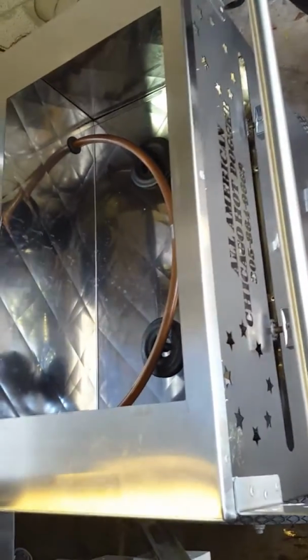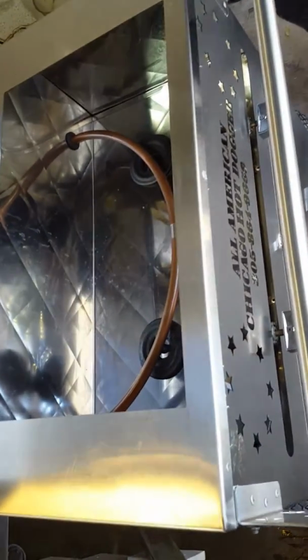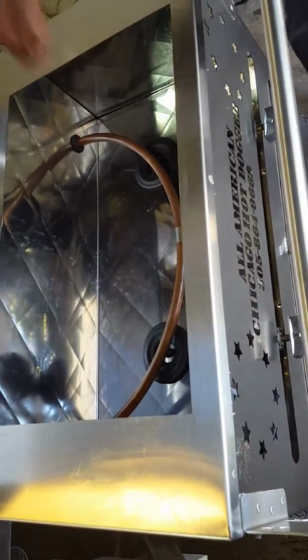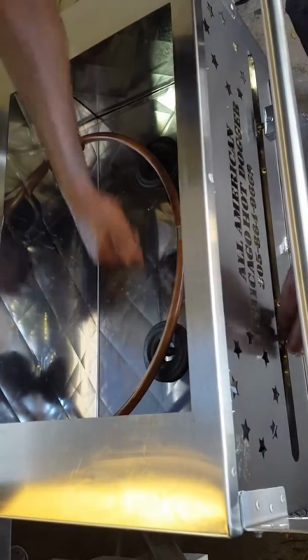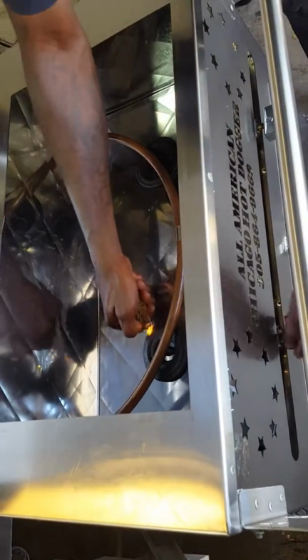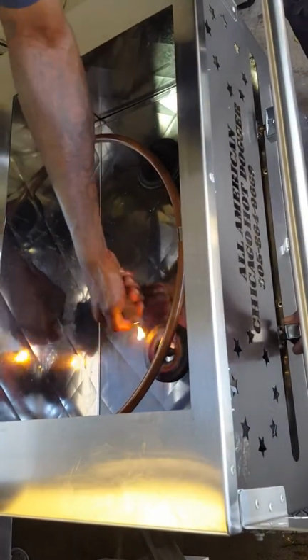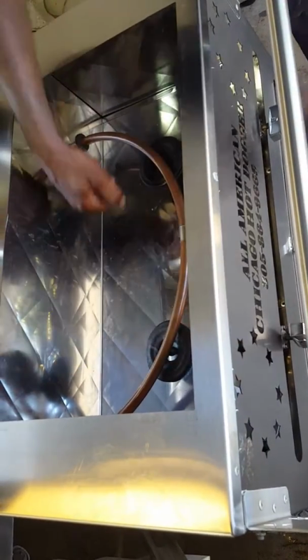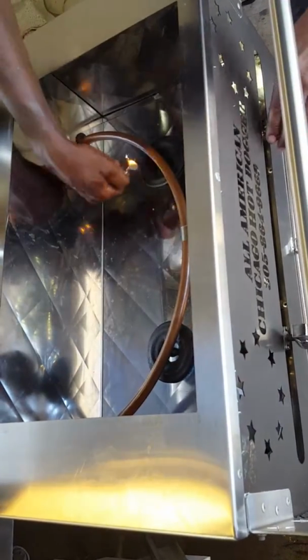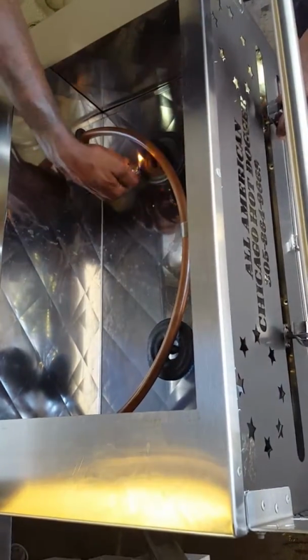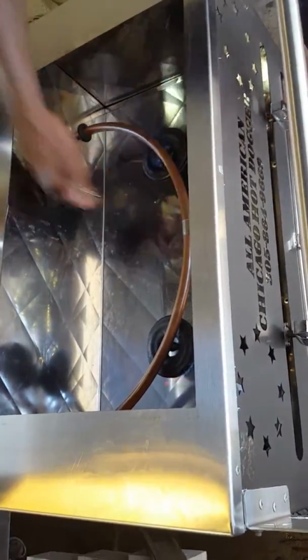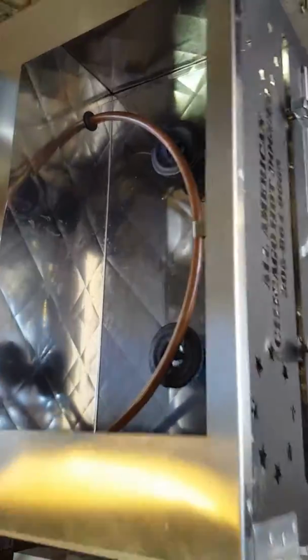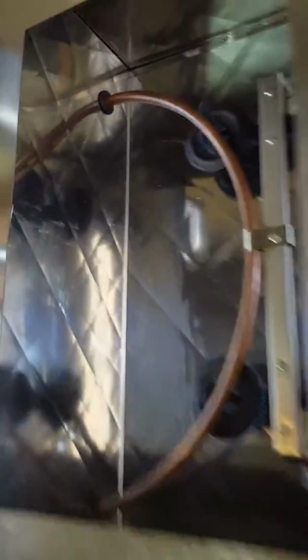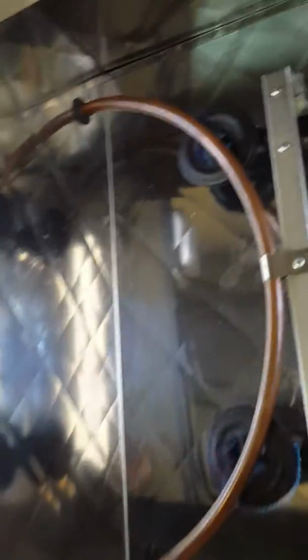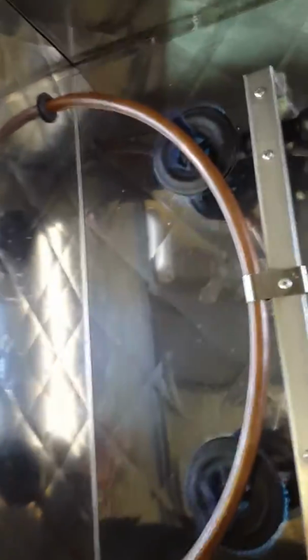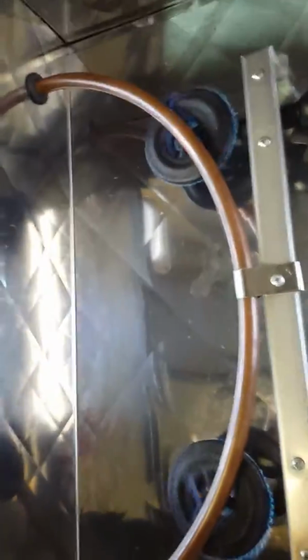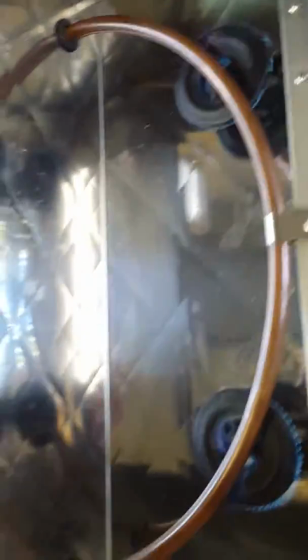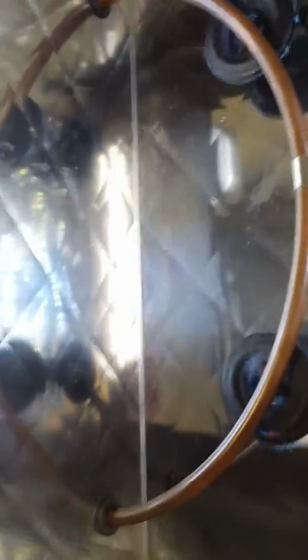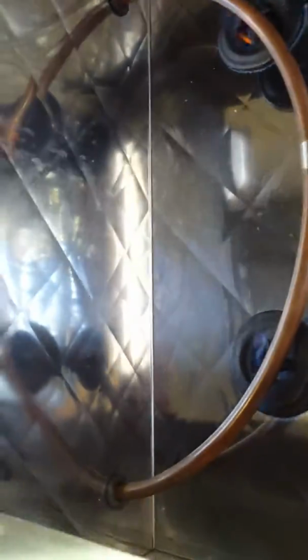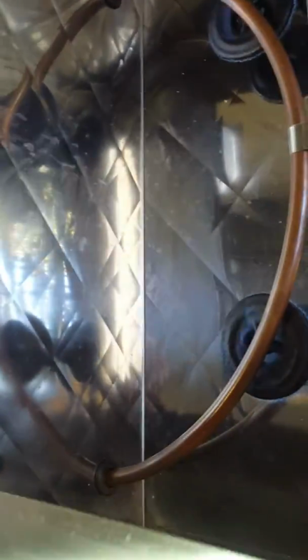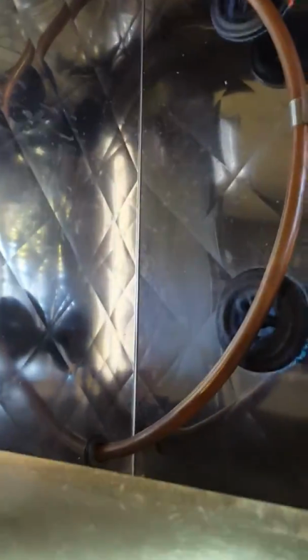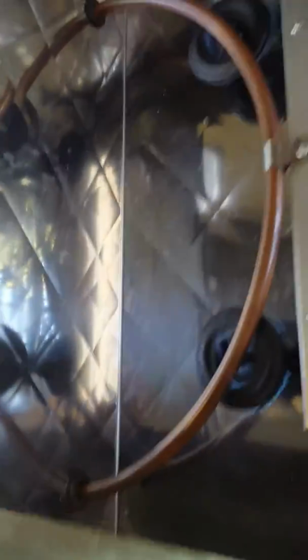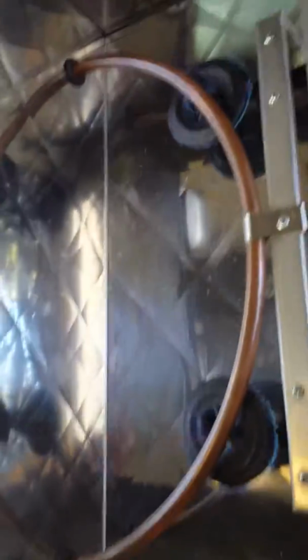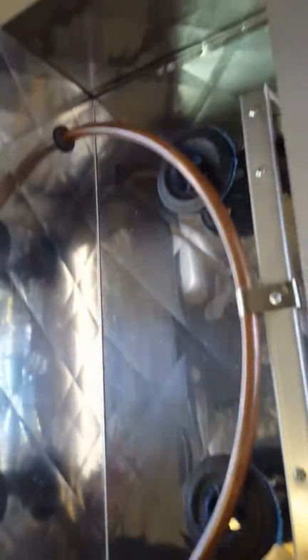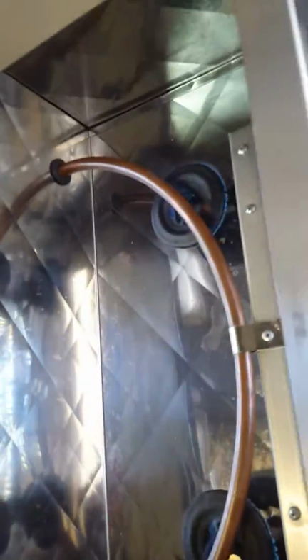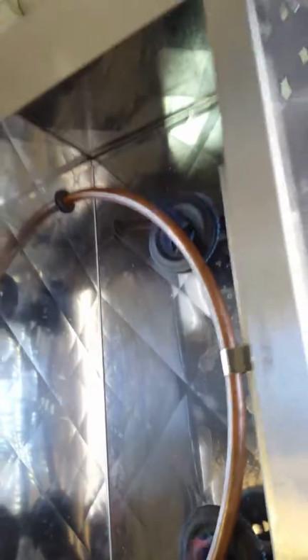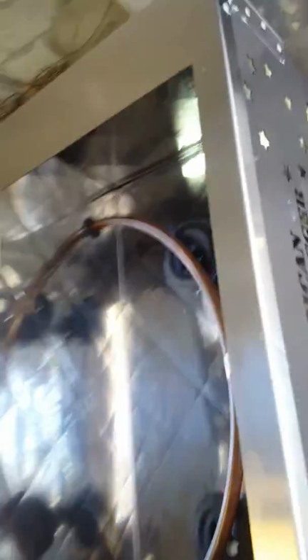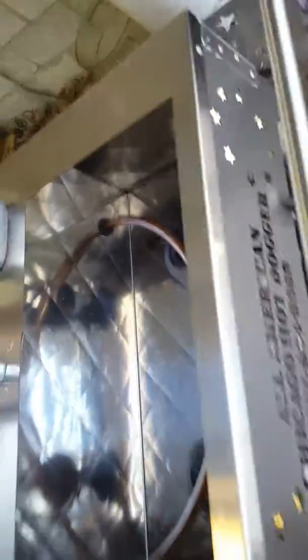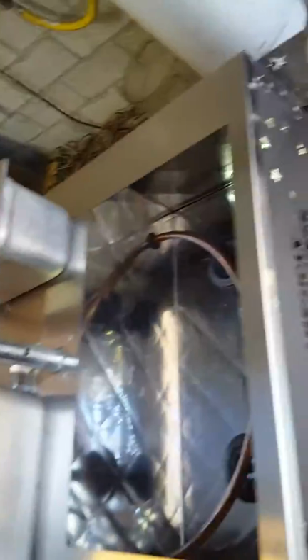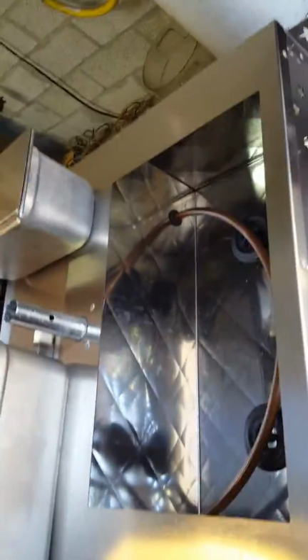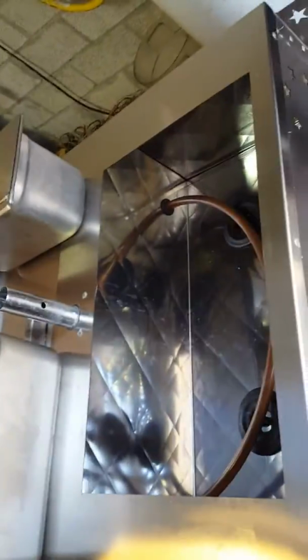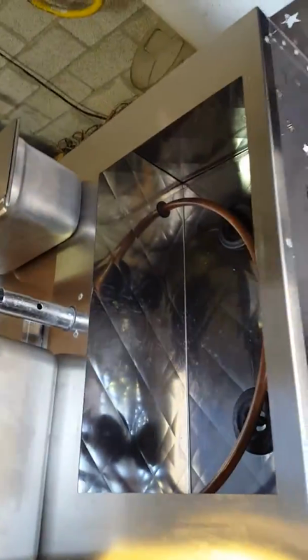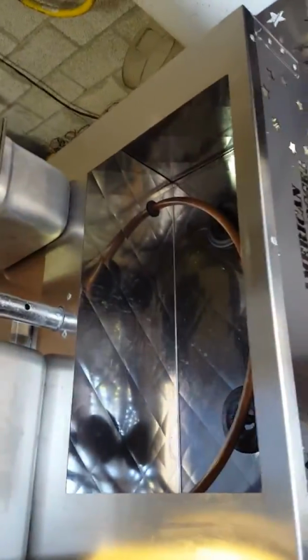The copper wire is in very good shape. Now I'm going to turn them off.